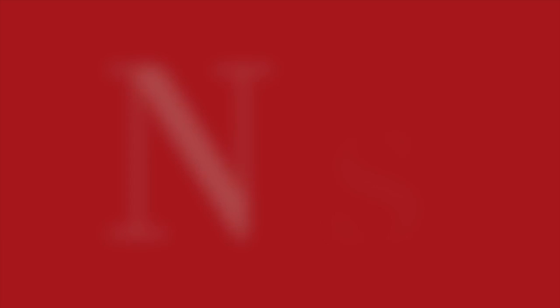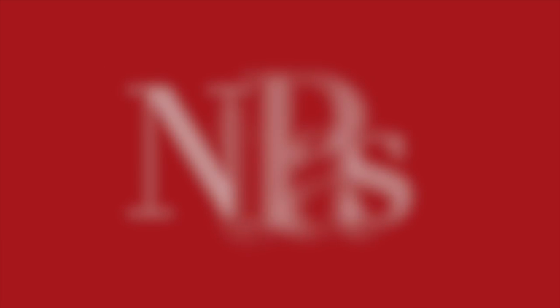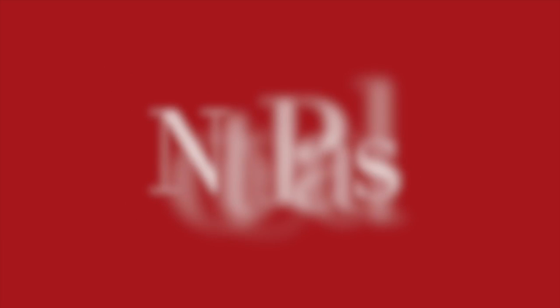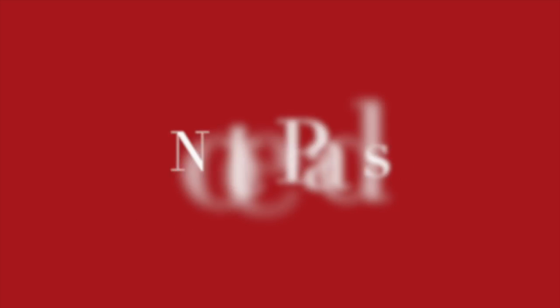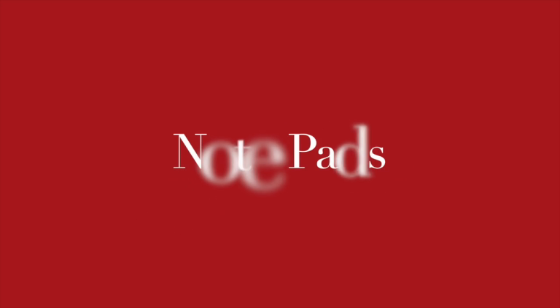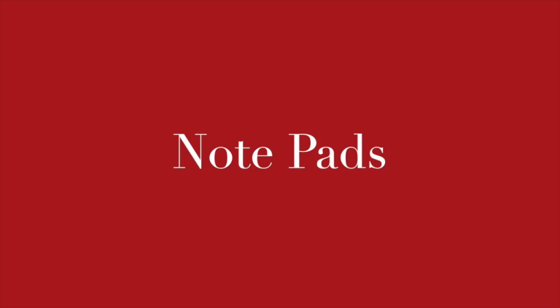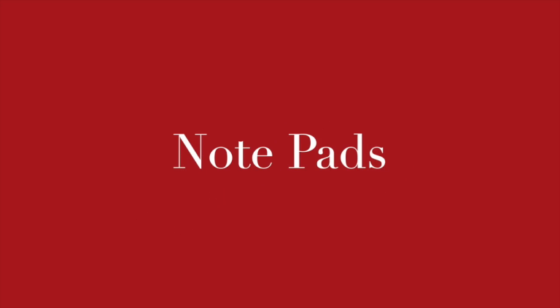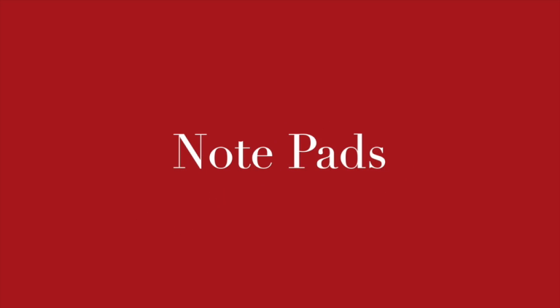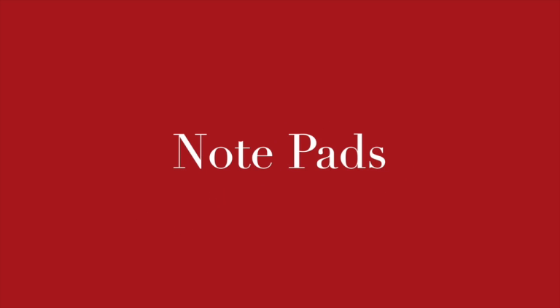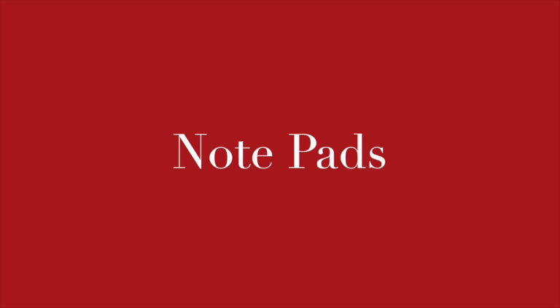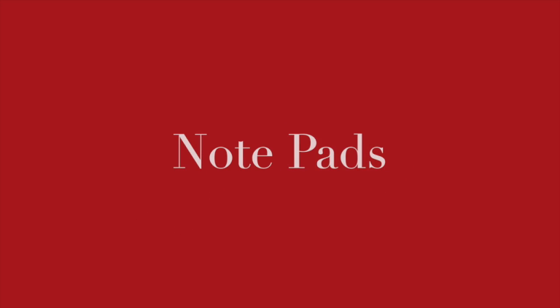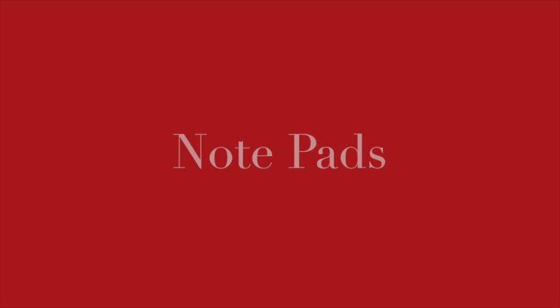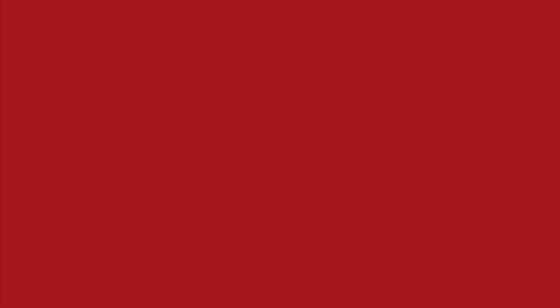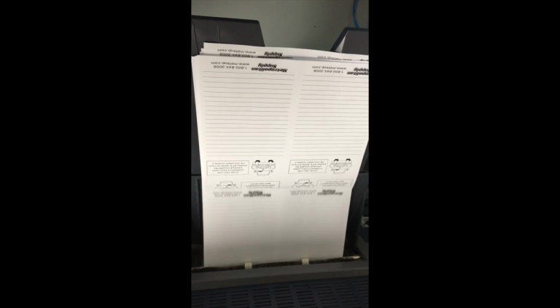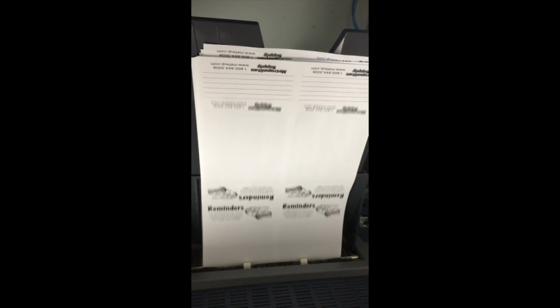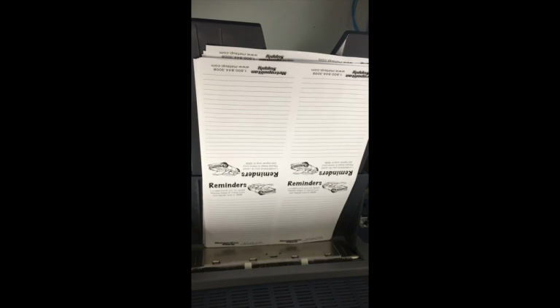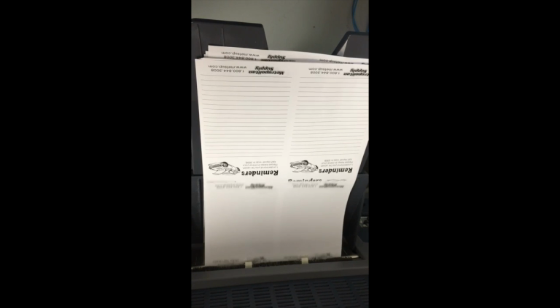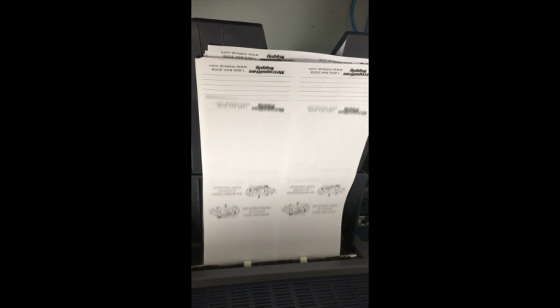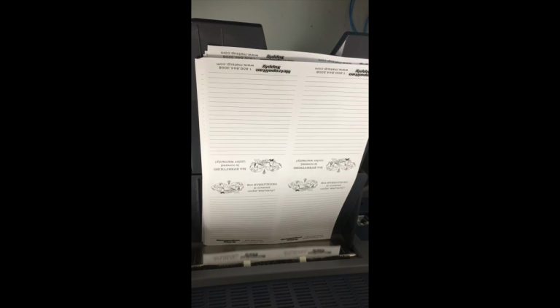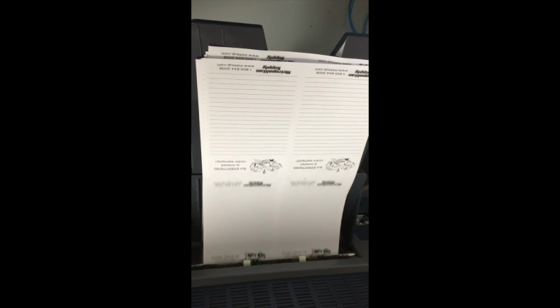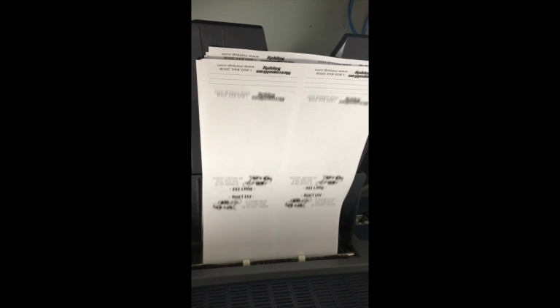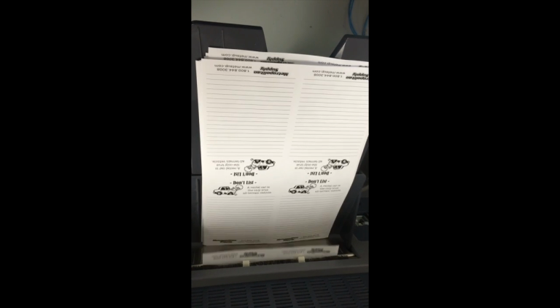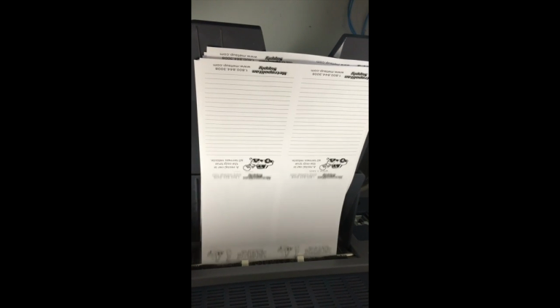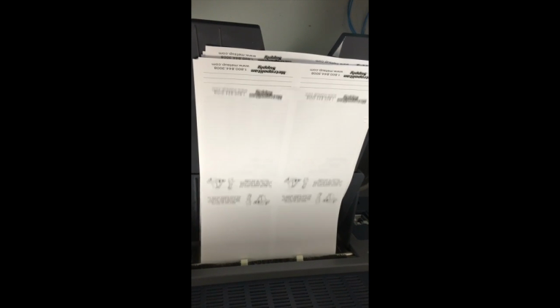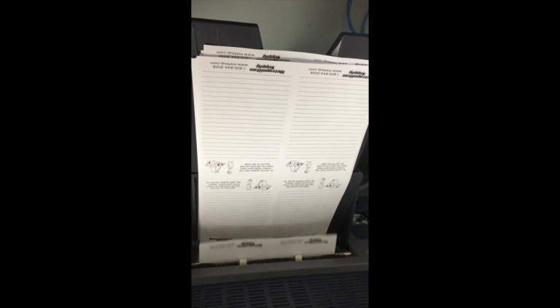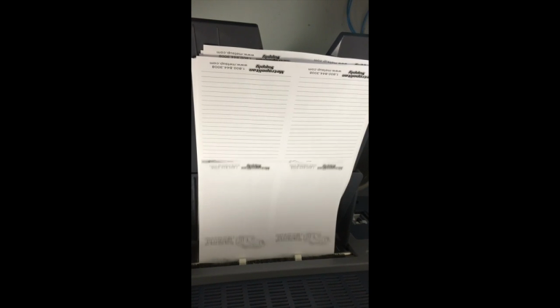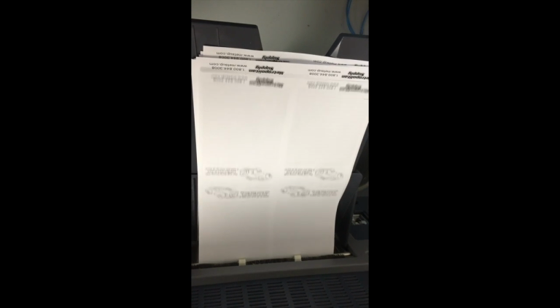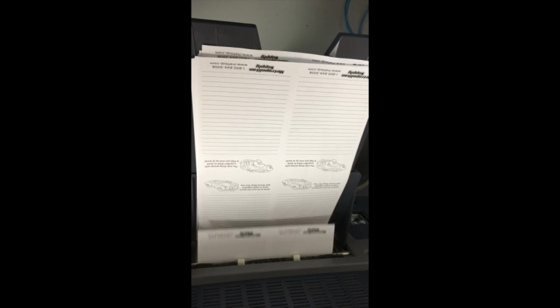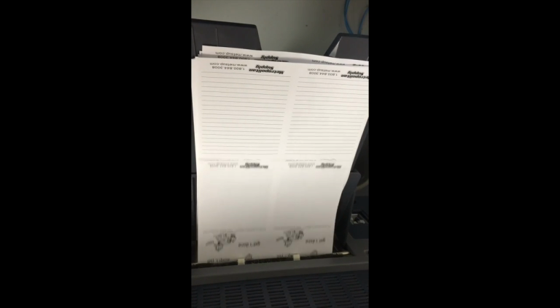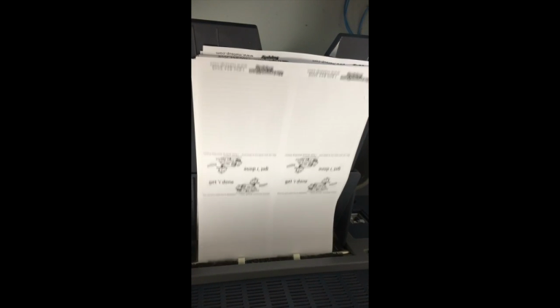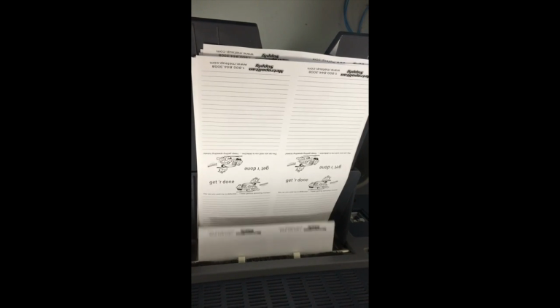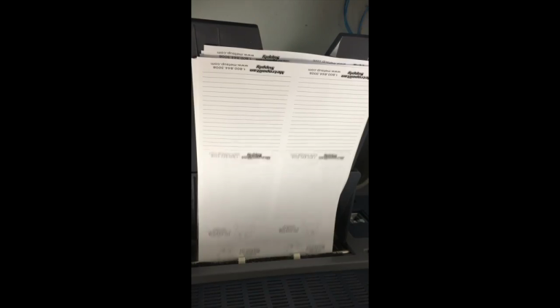Hey folks, it's Jim from Full Throttle. Today I want to talk about notepads. This here is a project that's got me busy between the holidays — it's 20,000 sheets to make 2,000 notepads, 40 sheets per pad.